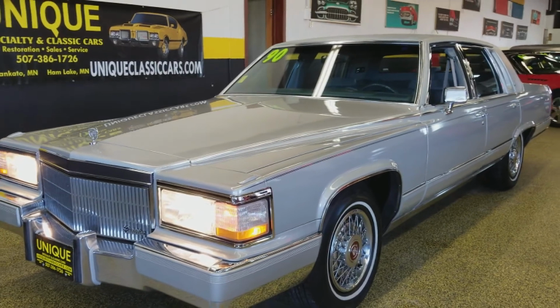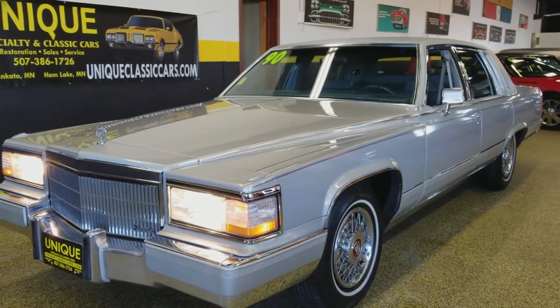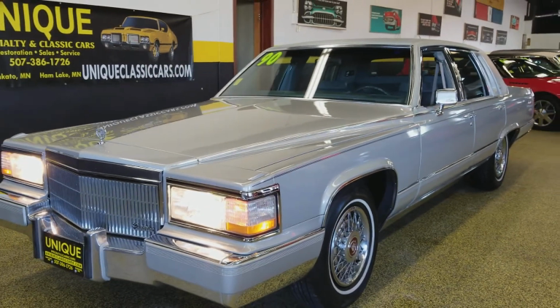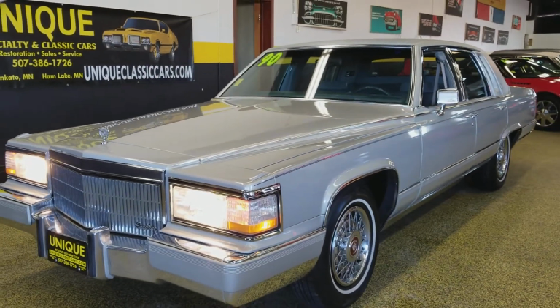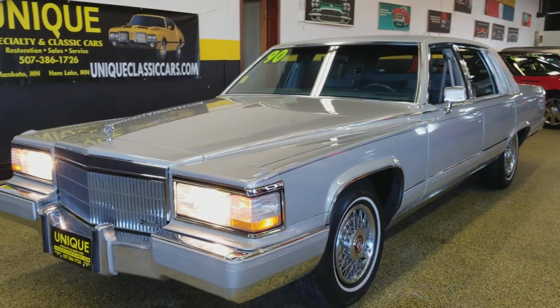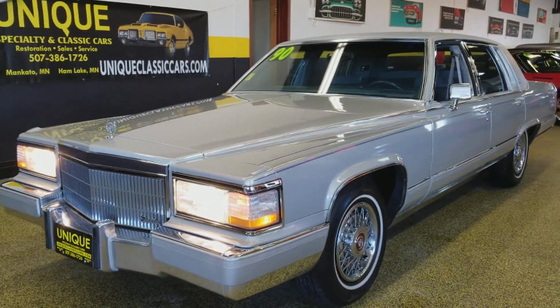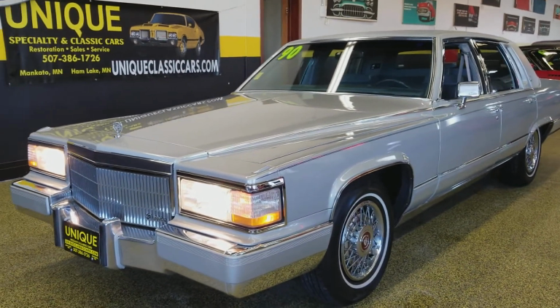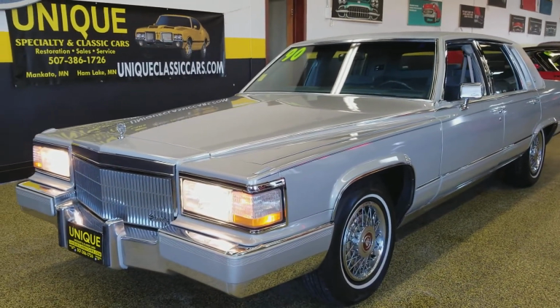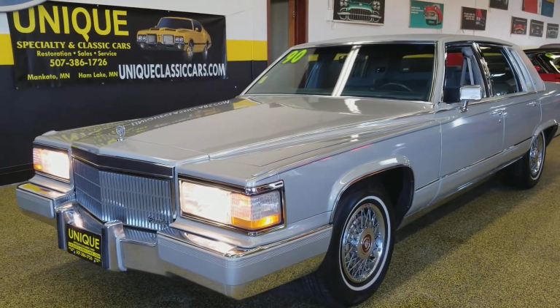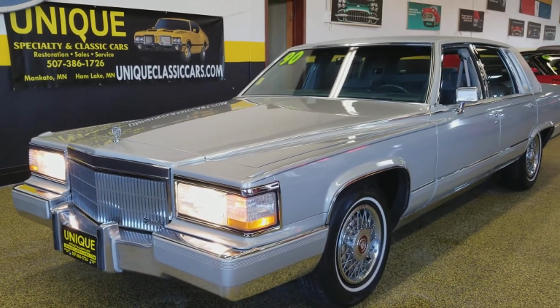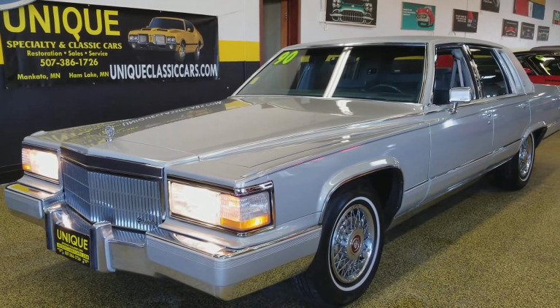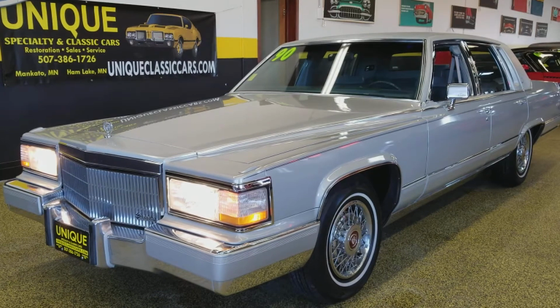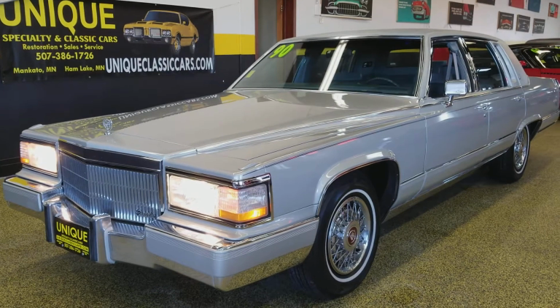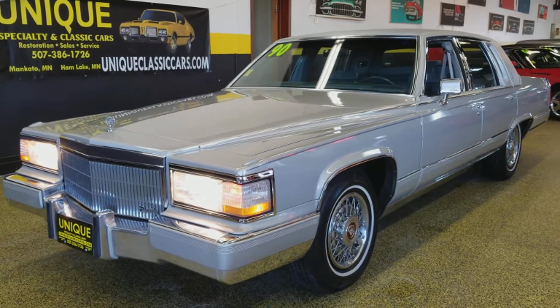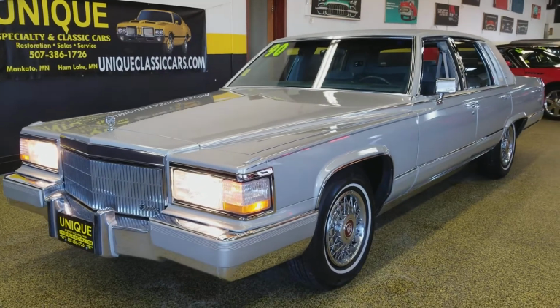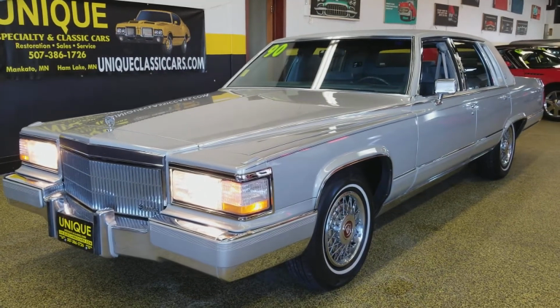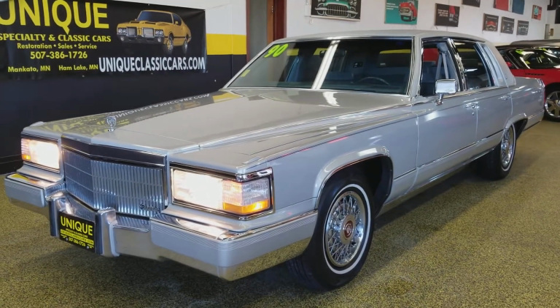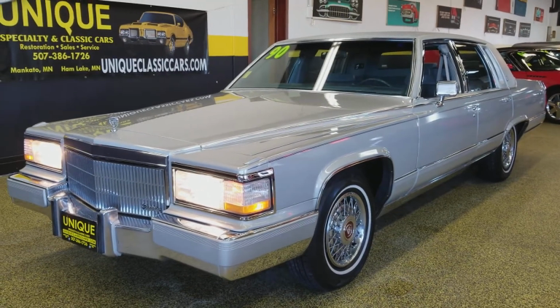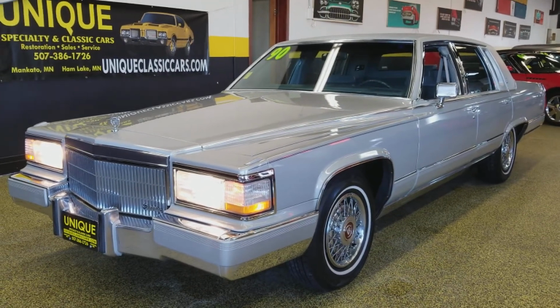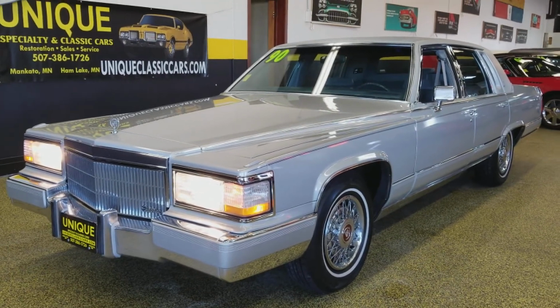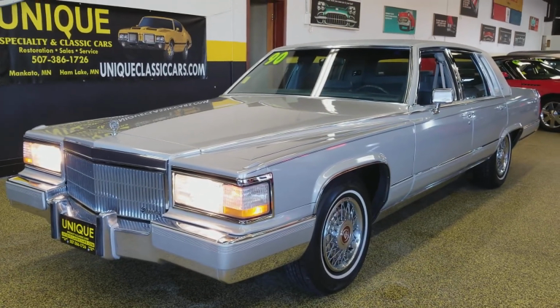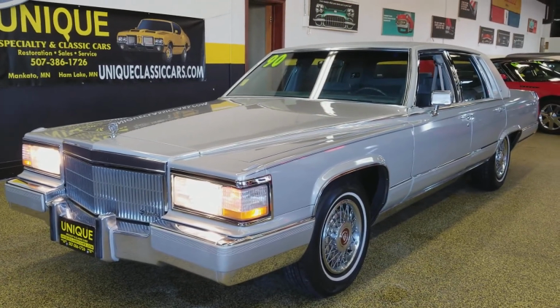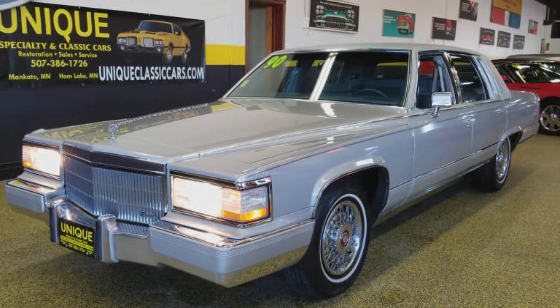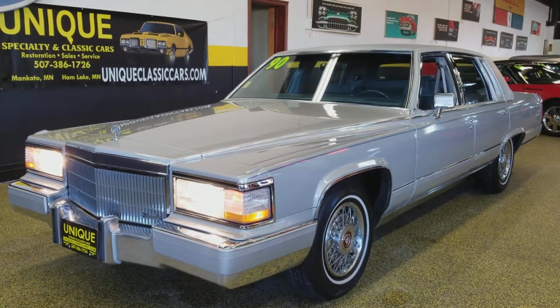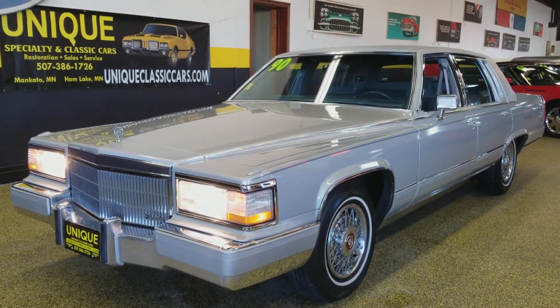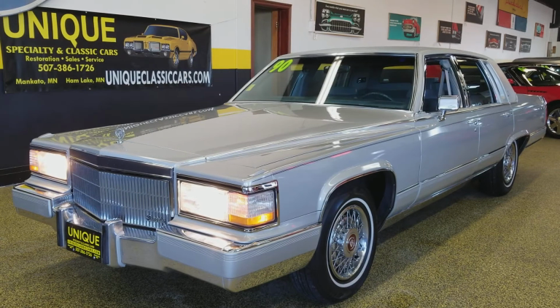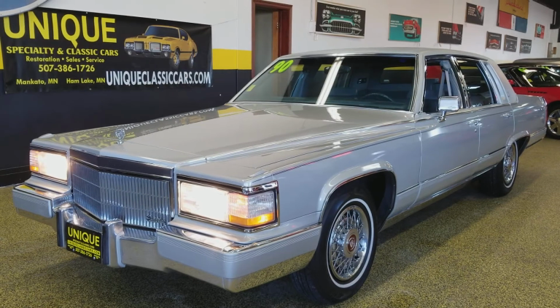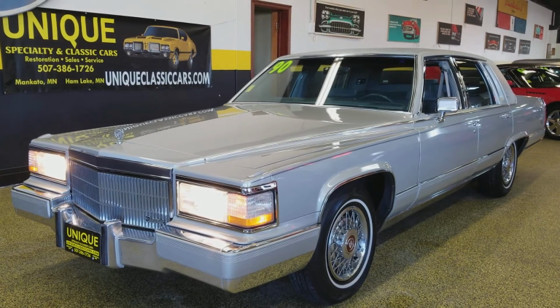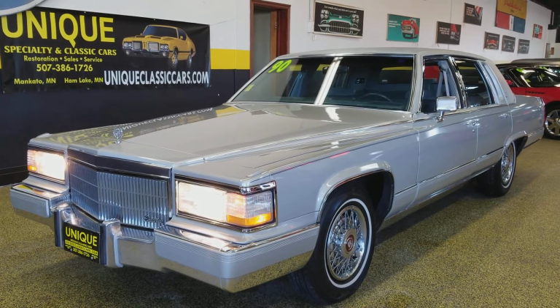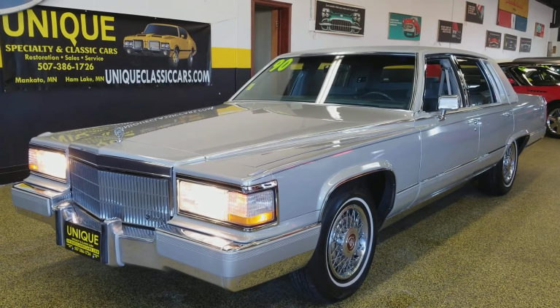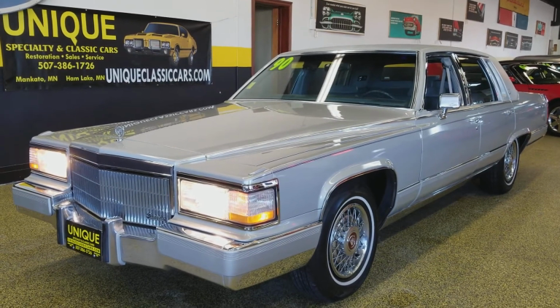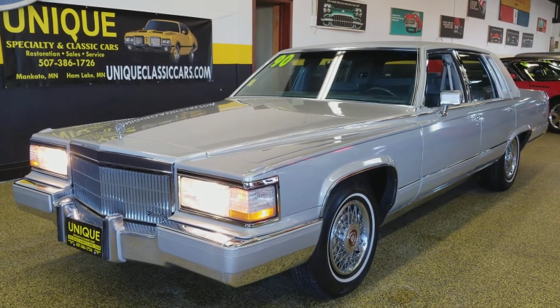Those can be seen at uniqueclassiccars.com. If you'd like to know more about this car or wish to purchase it, you can give us a call at 507-386-1726.